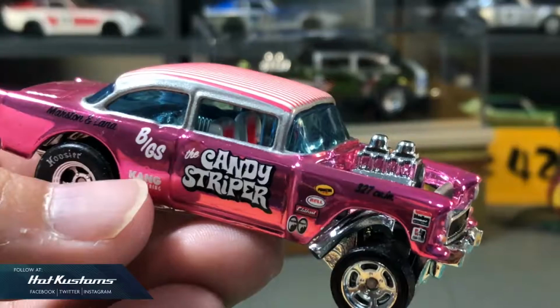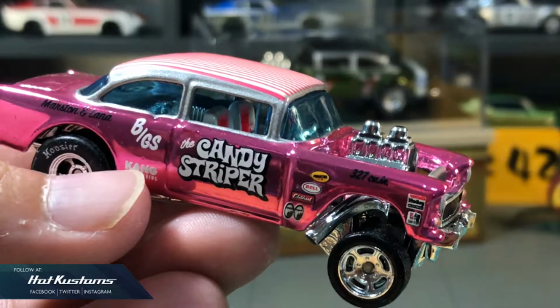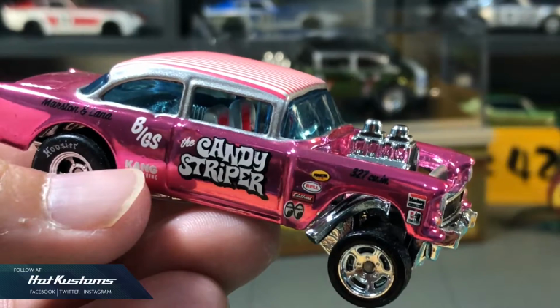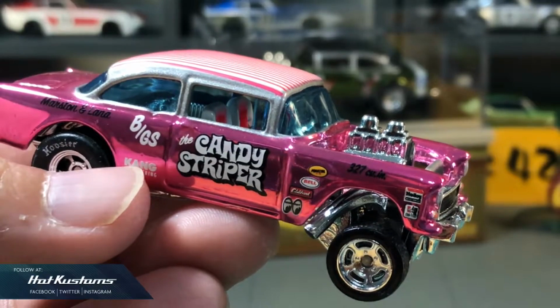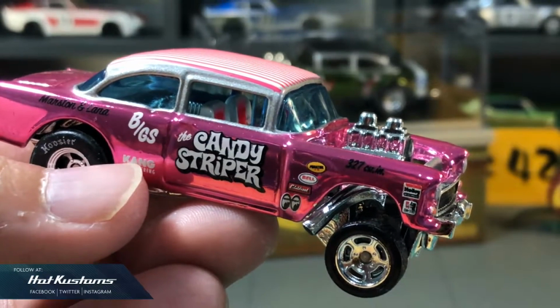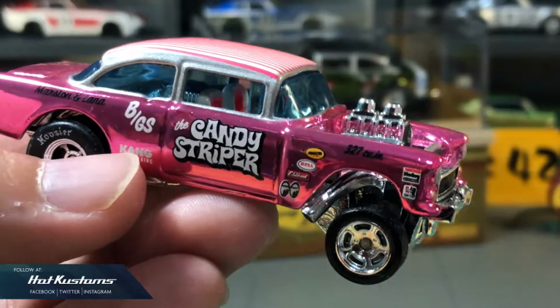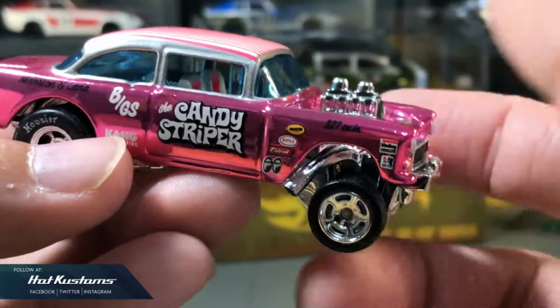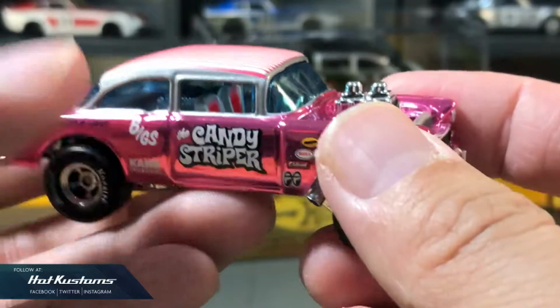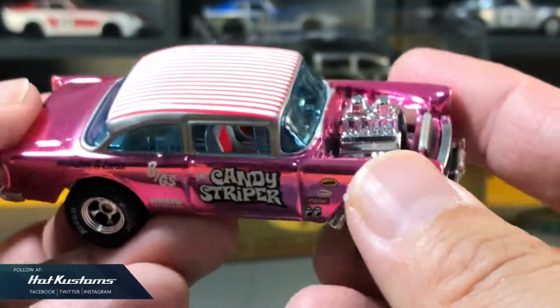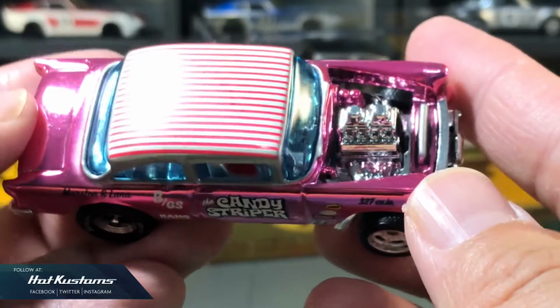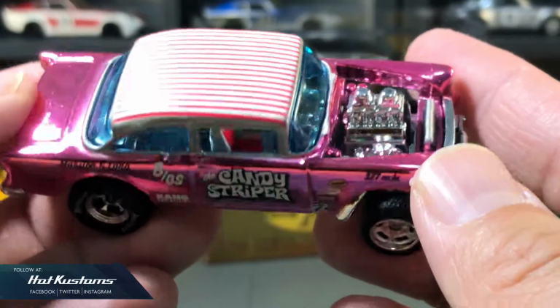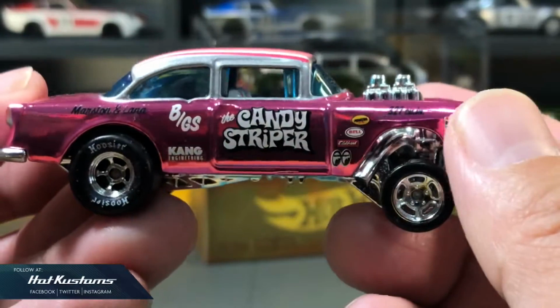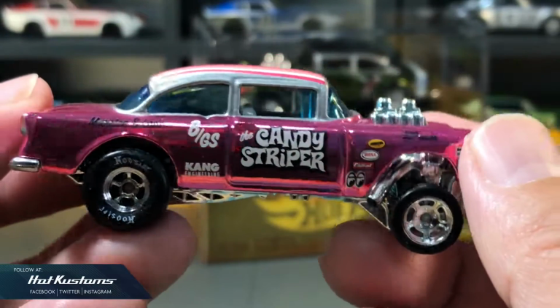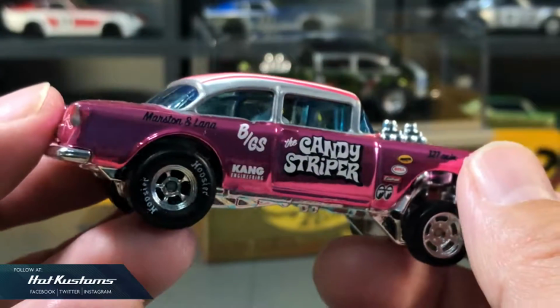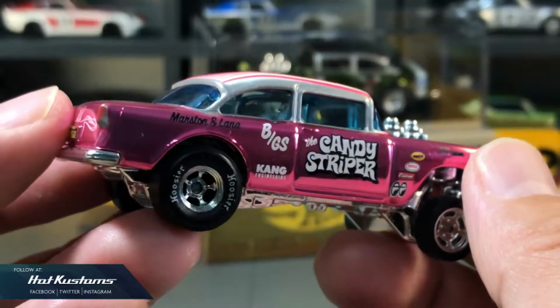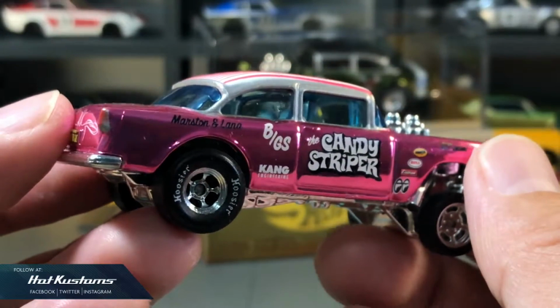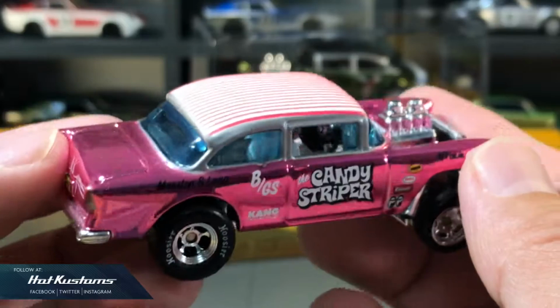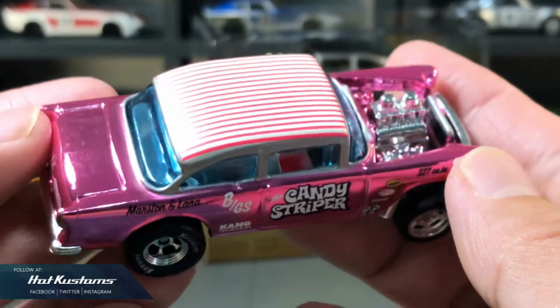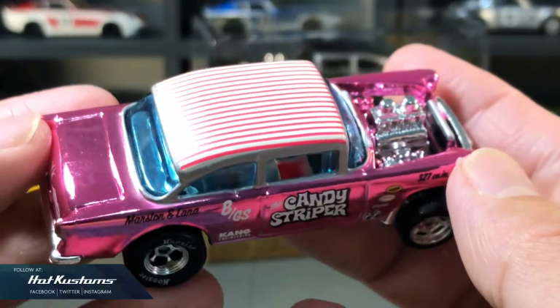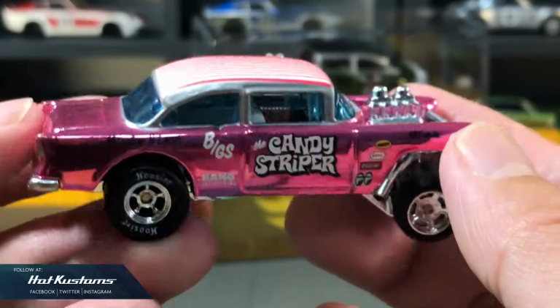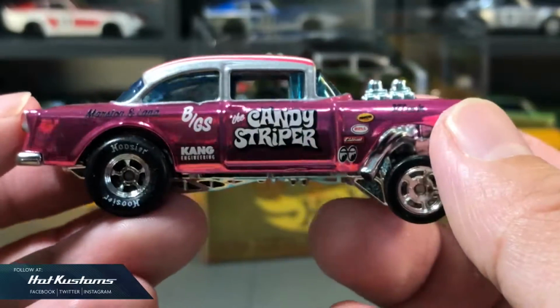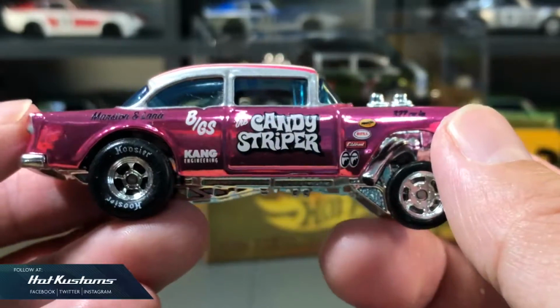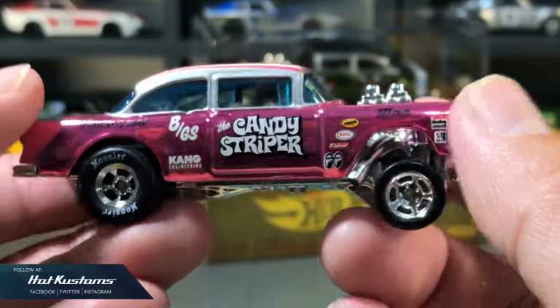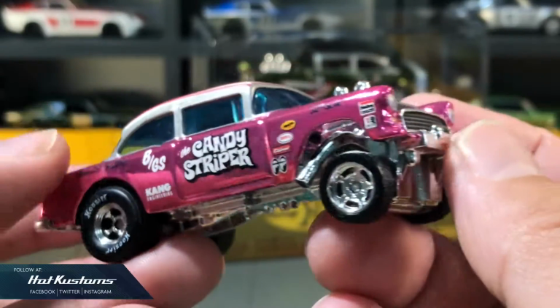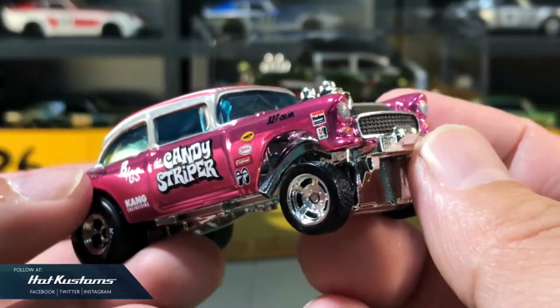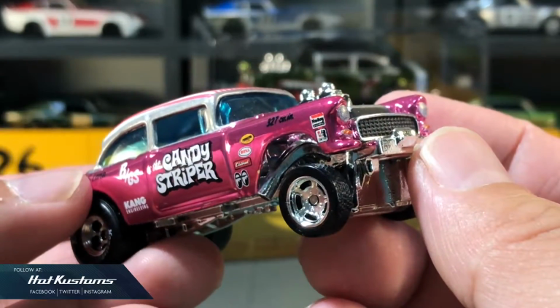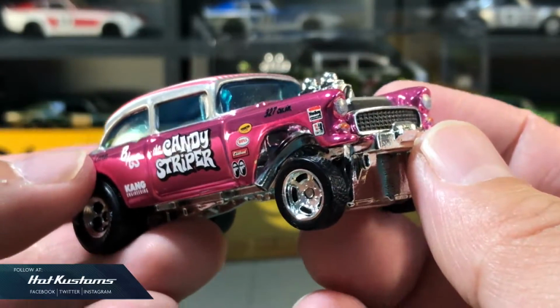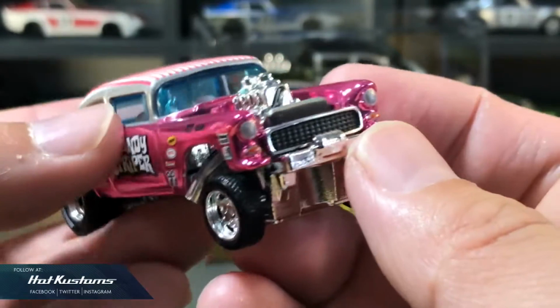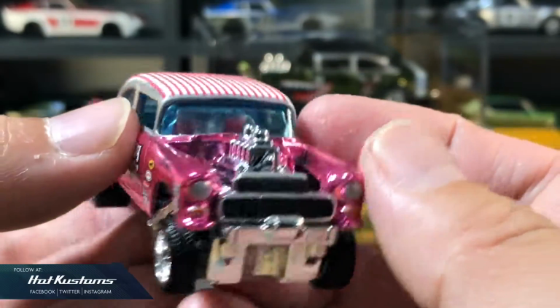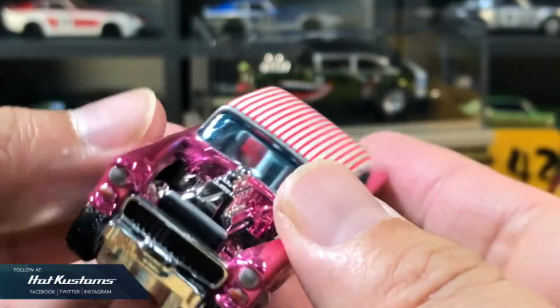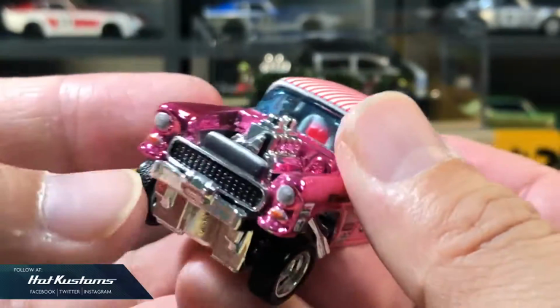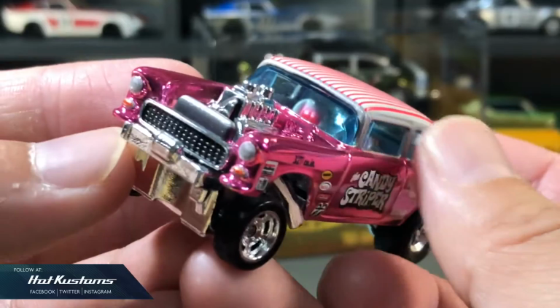Next is my favourite Candy Striper Gasser in spectra frame pink. I got a pair of Gassers with a variation on the stripe, and I'm very happy to open up one of them to display alongside my collection.